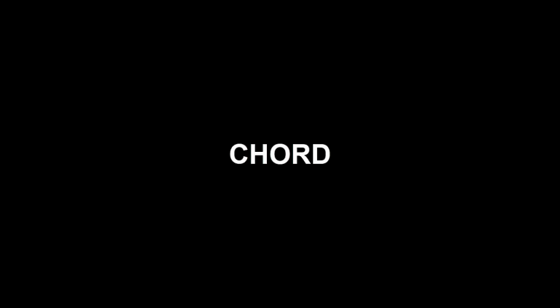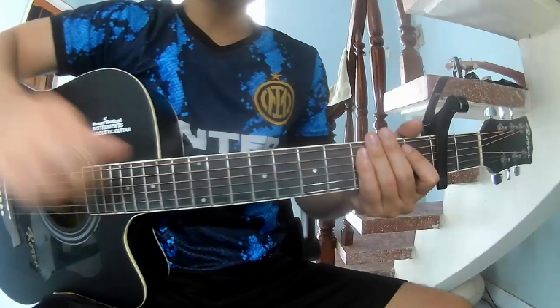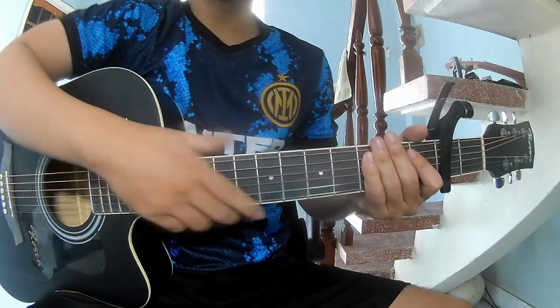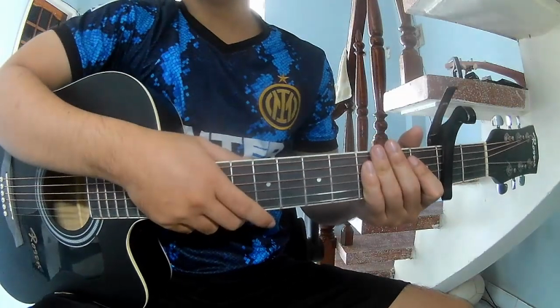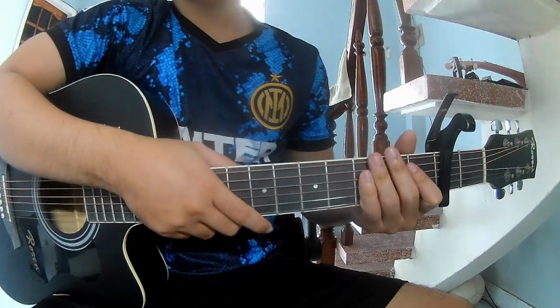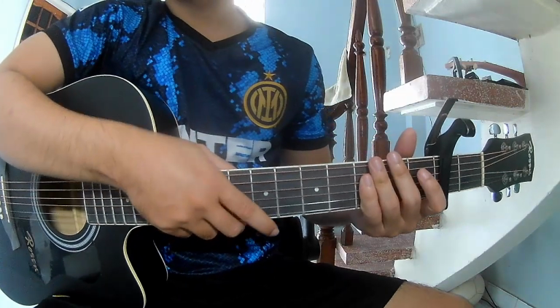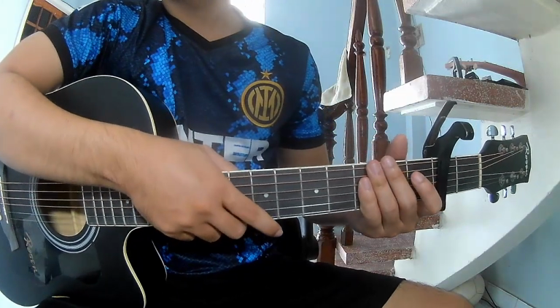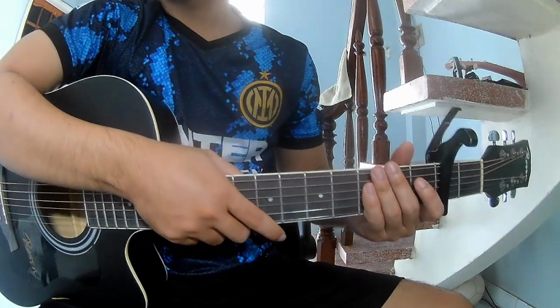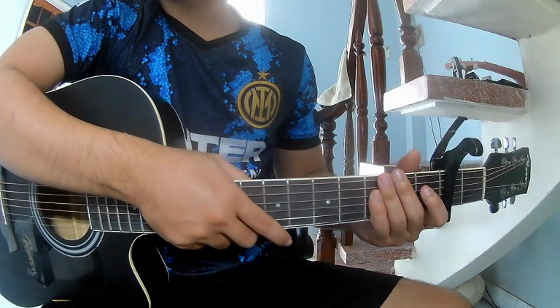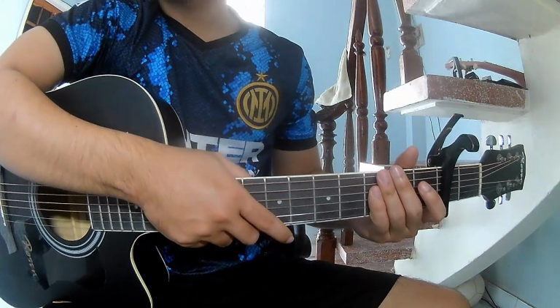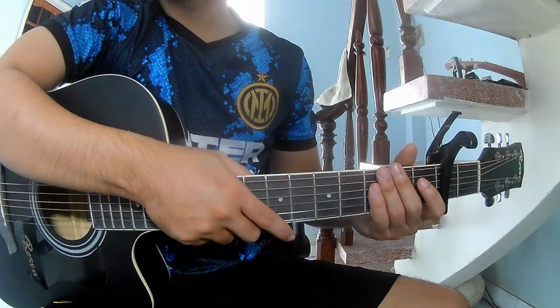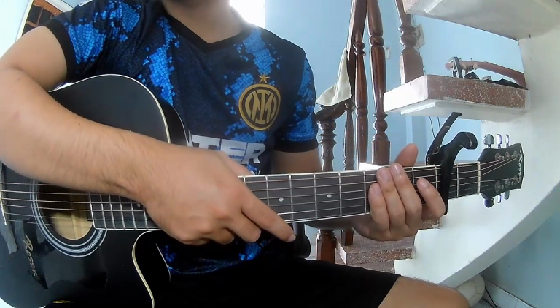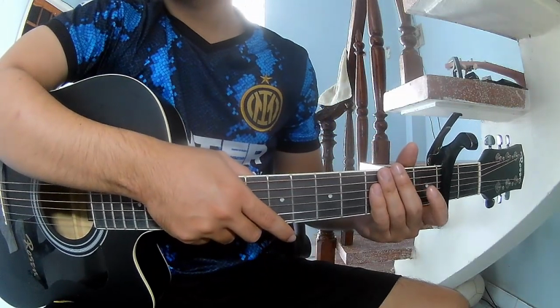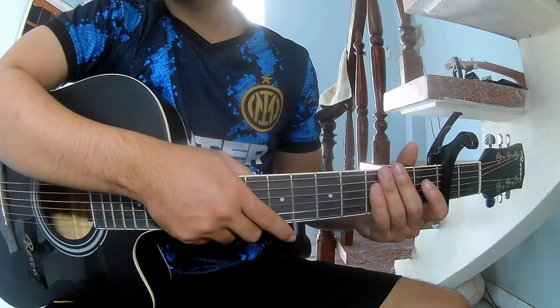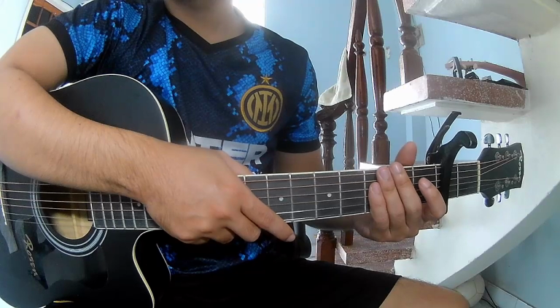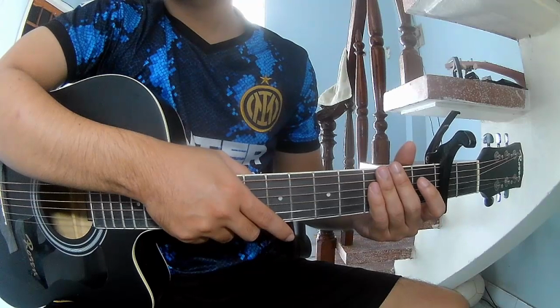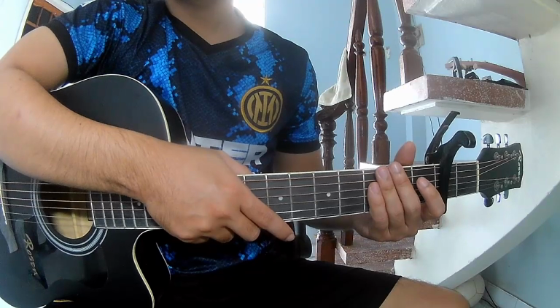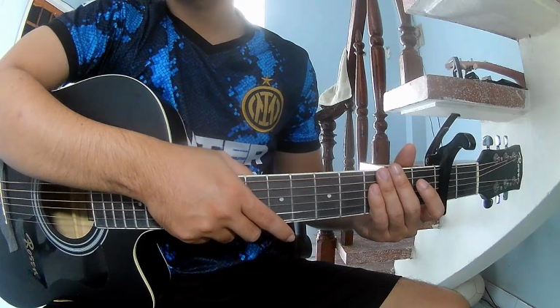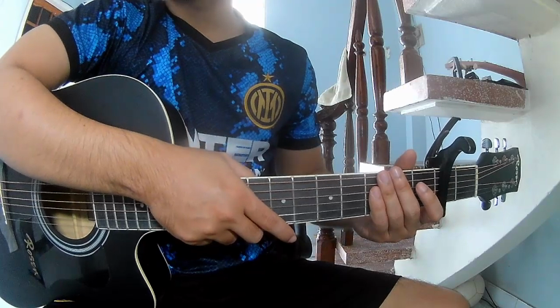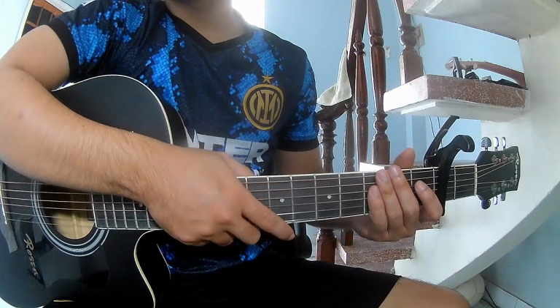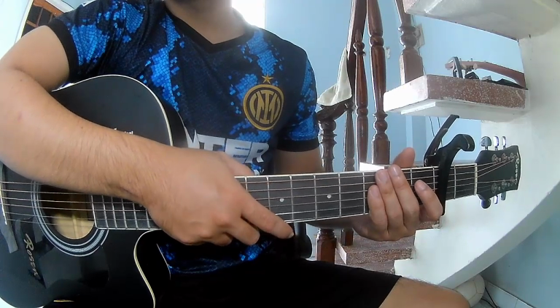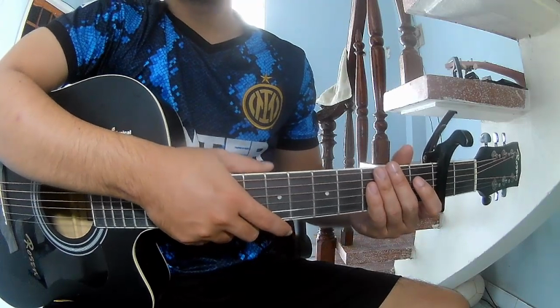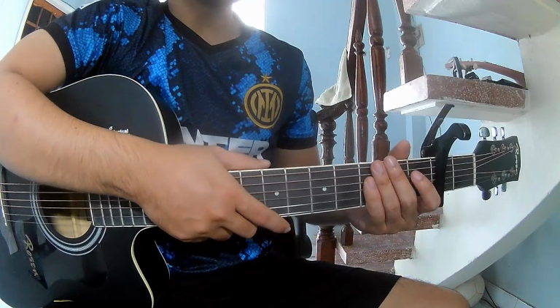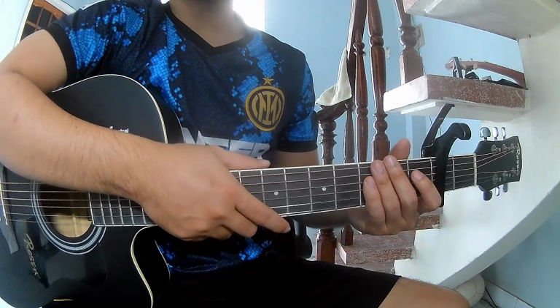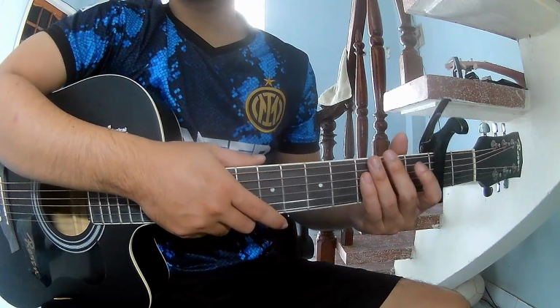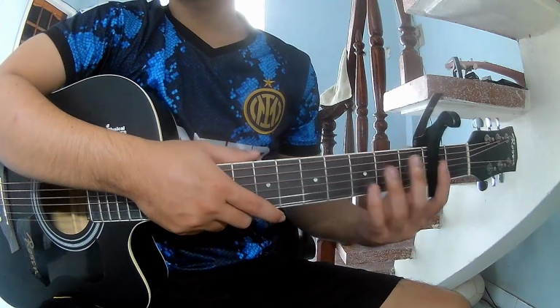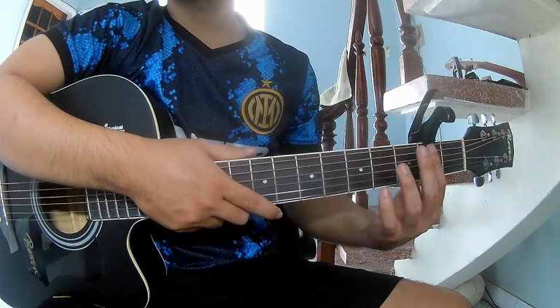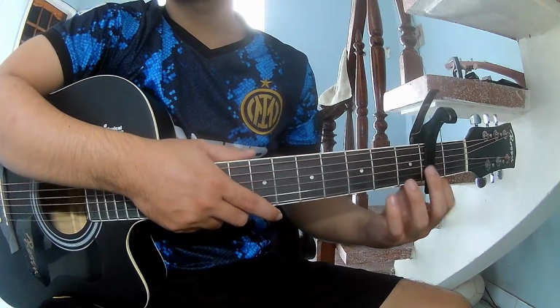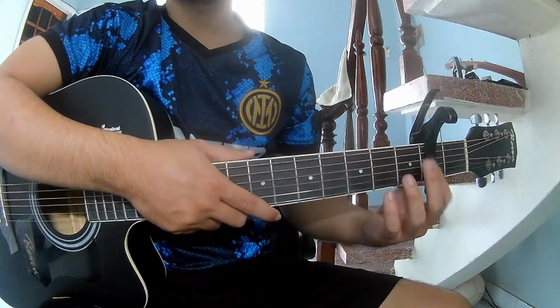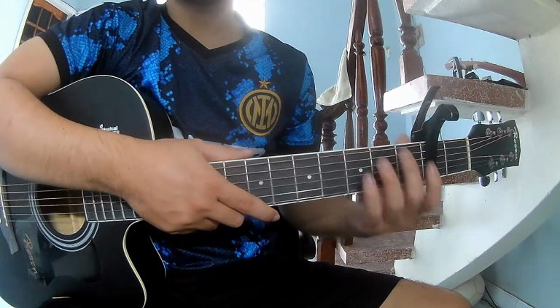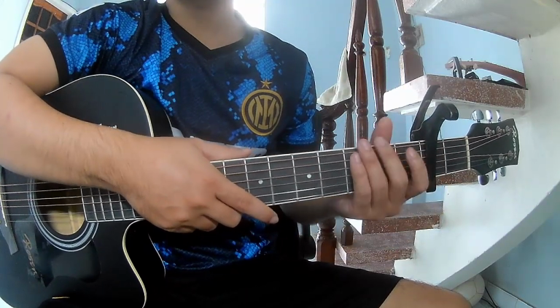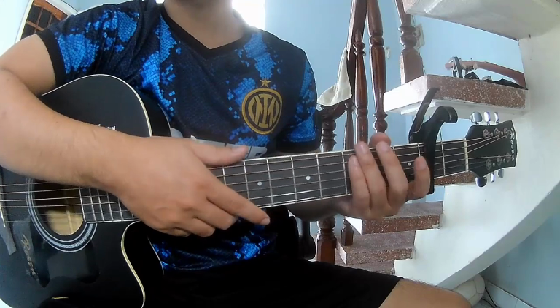Hi everyone, today we see how to play guitar — 'Have Yourself a Merry Little Christmas' by Billie Eilish. First, this is the capo on the second fret. Second, this is the song.